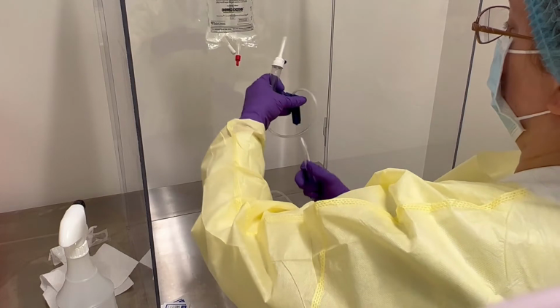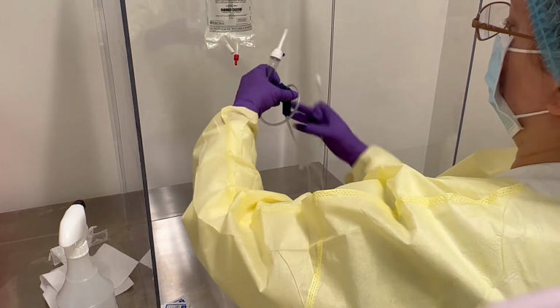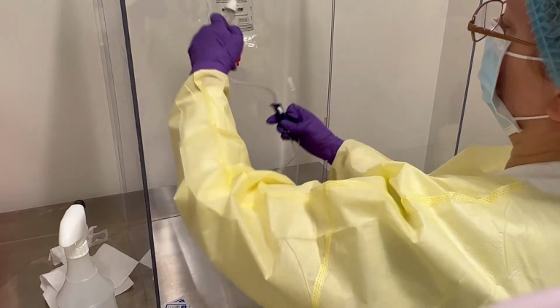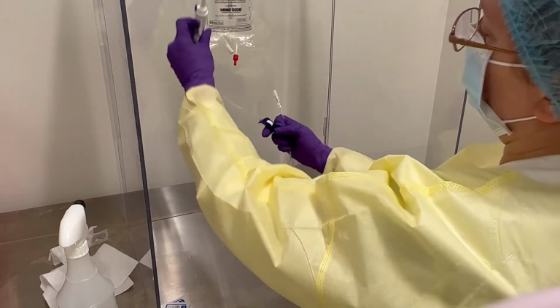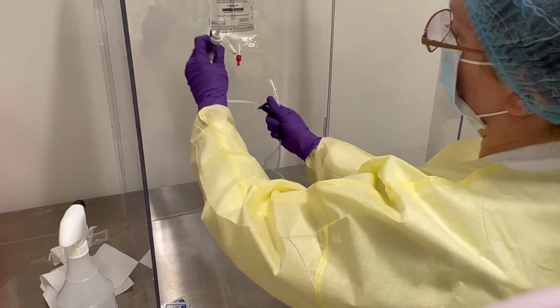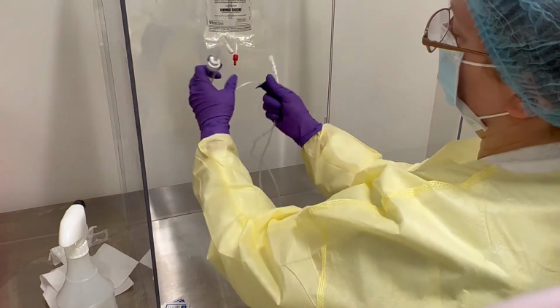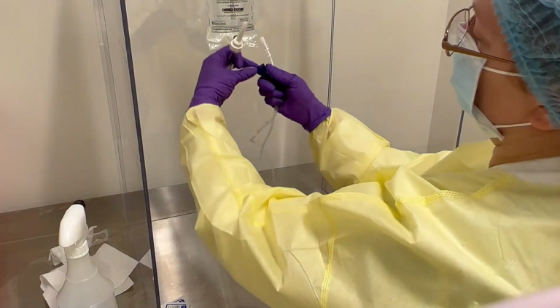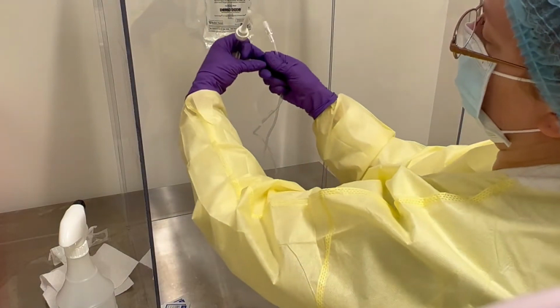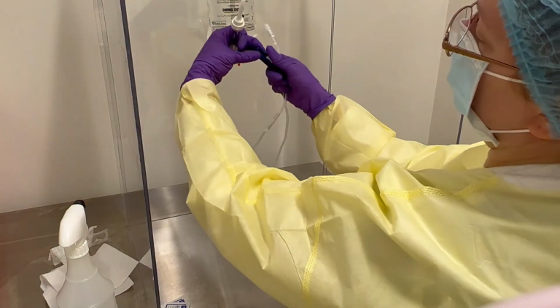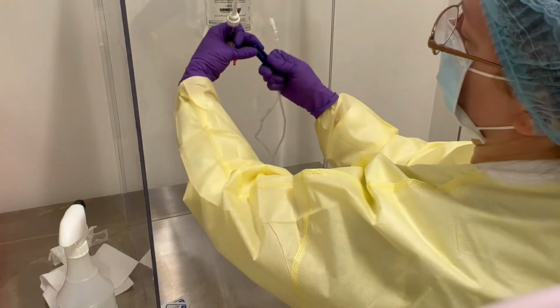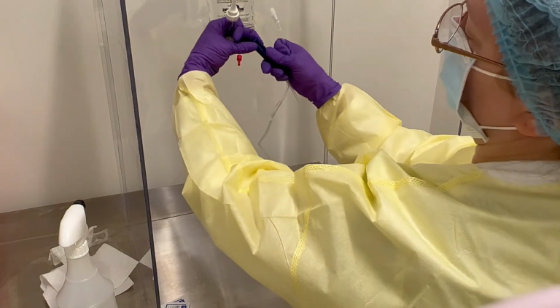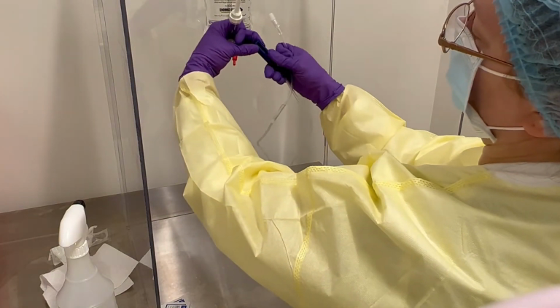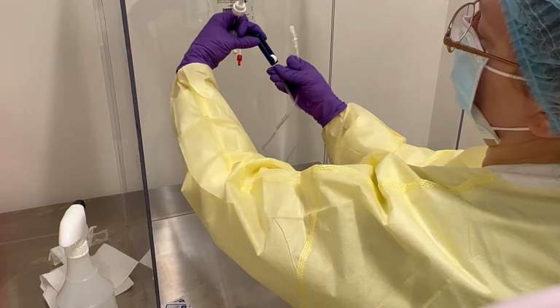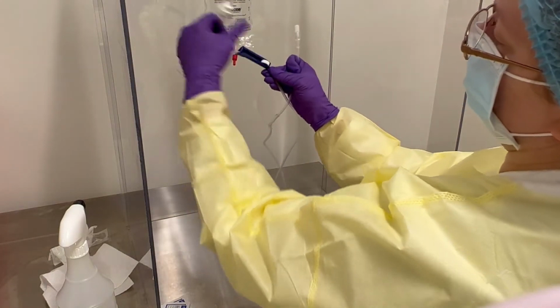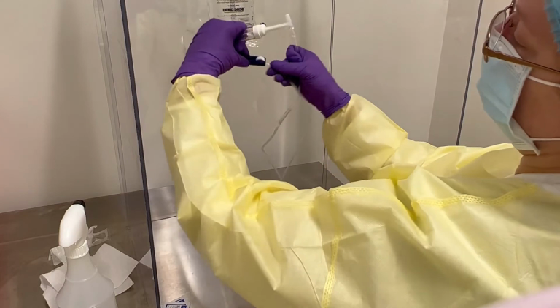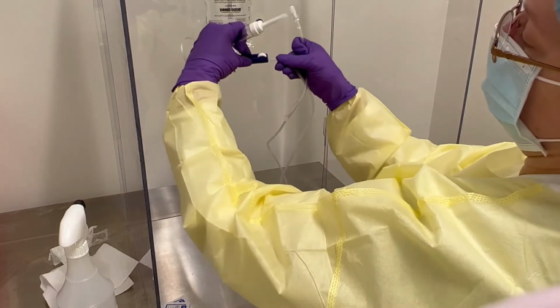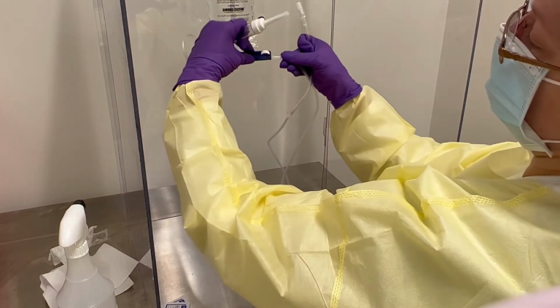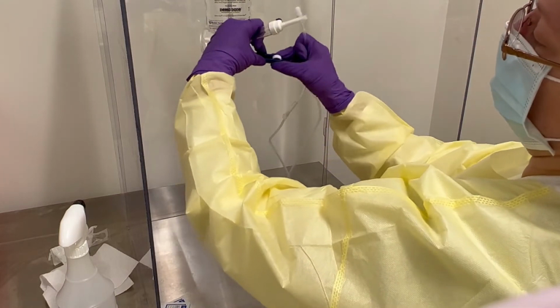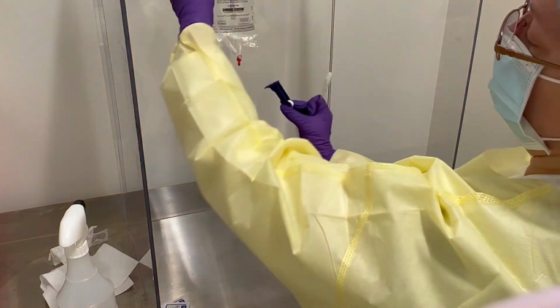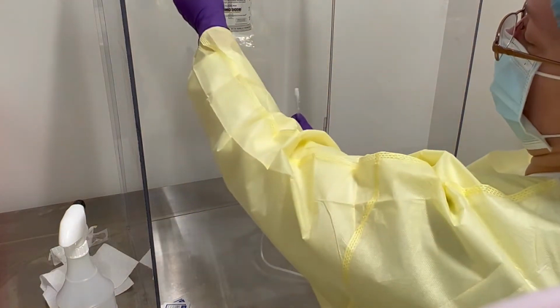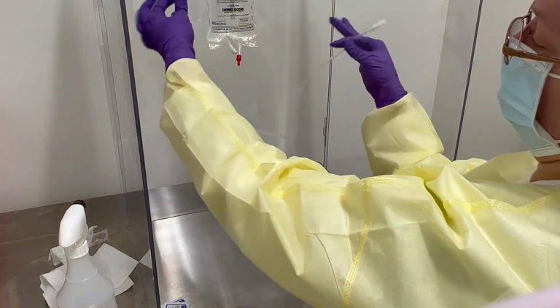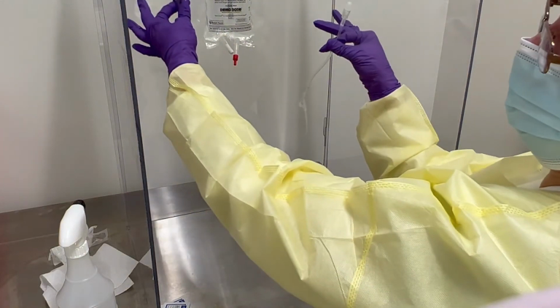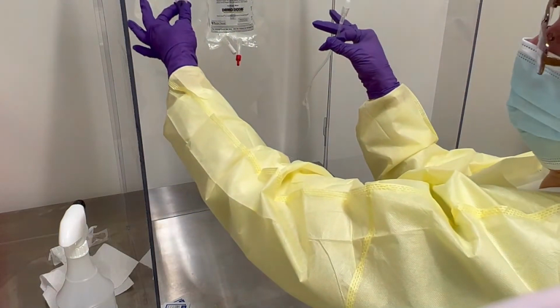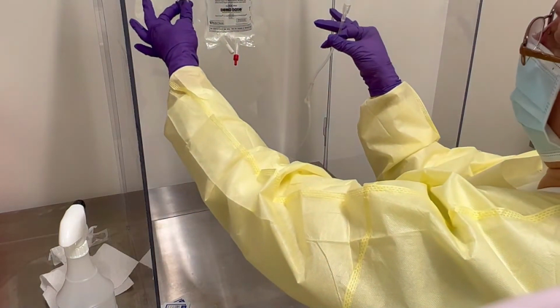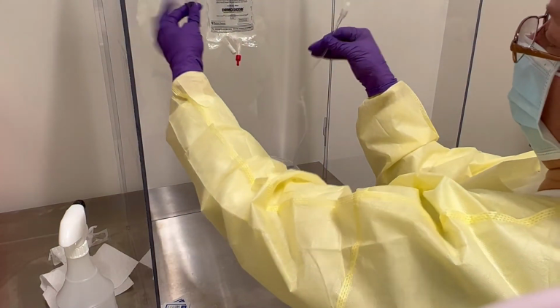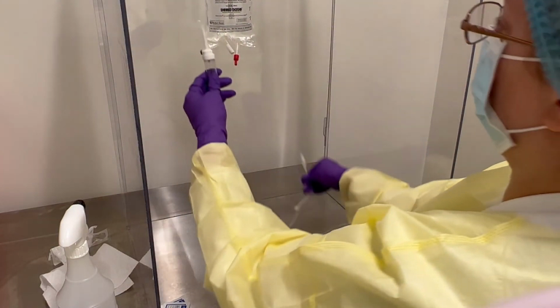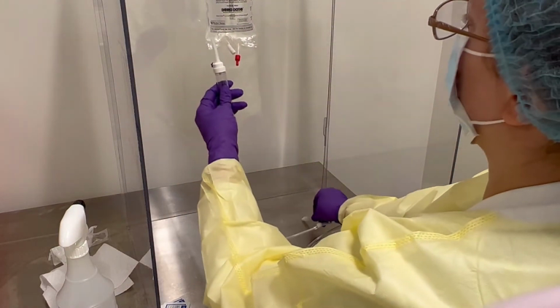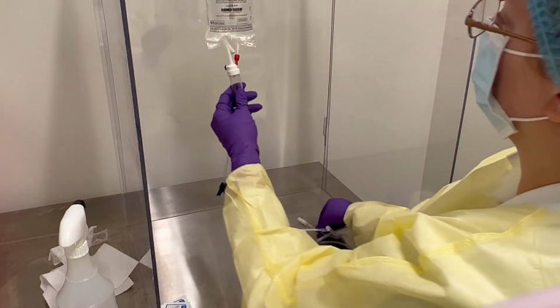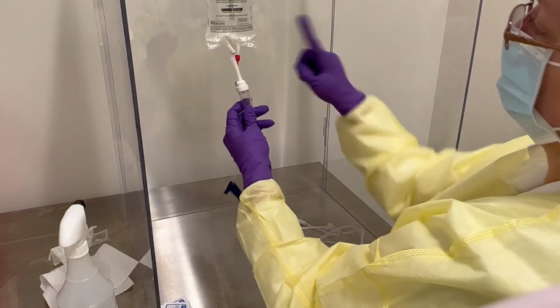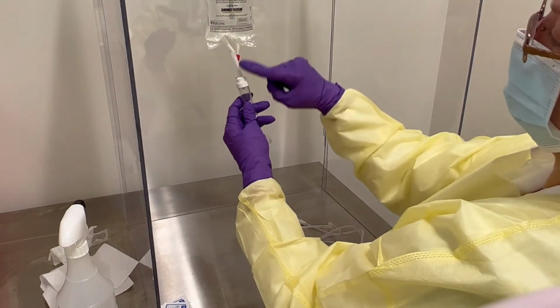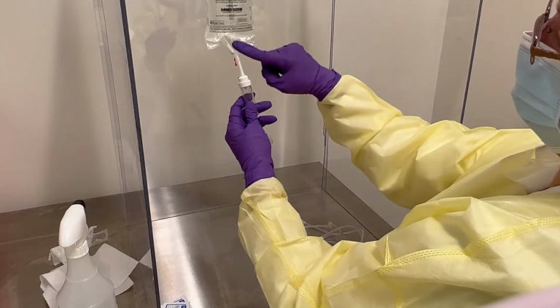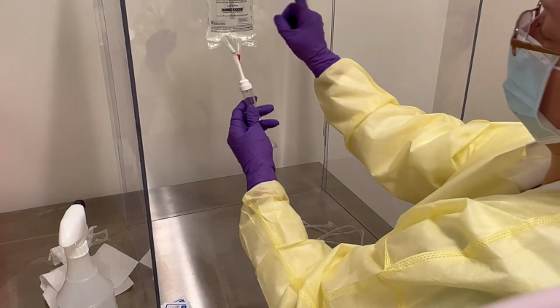Go ahead and clamp it down — roll it to the bottom. Now it's not moving and no liquid is going to go through that line.